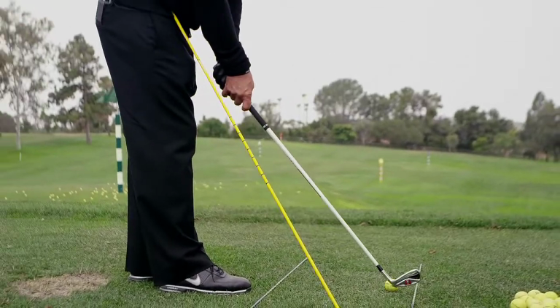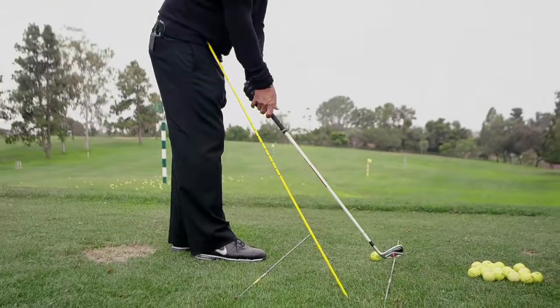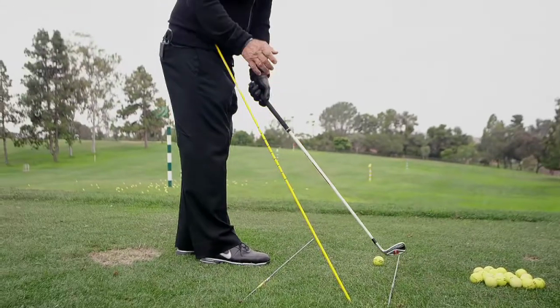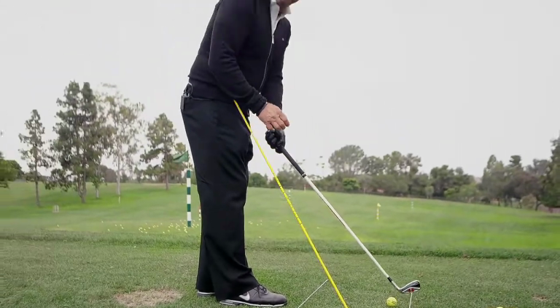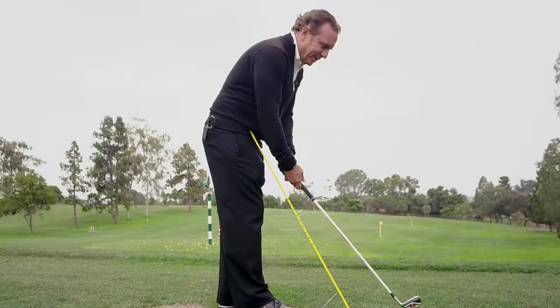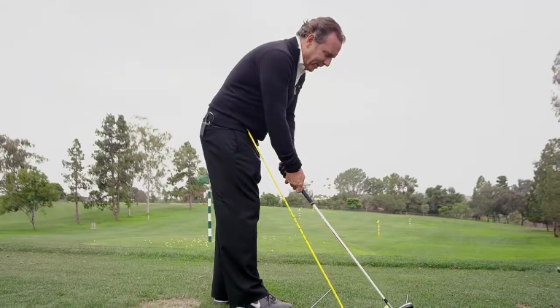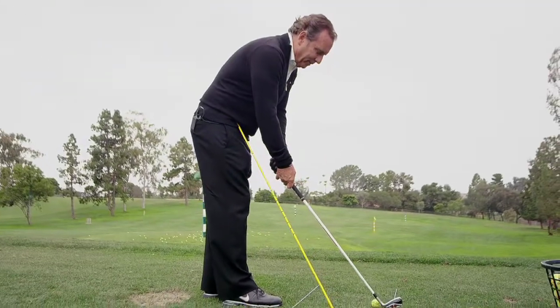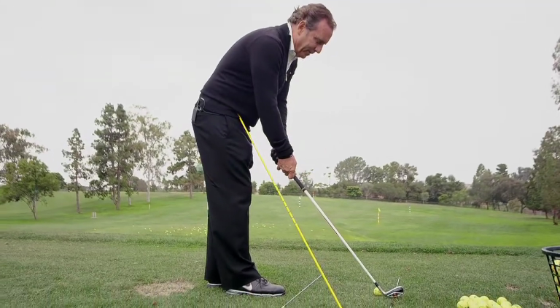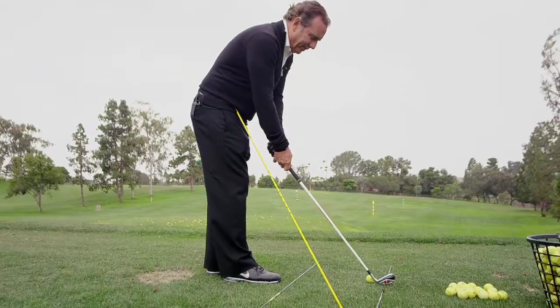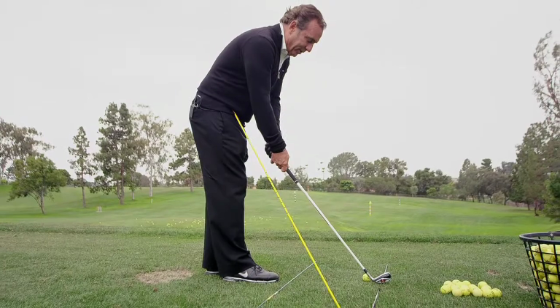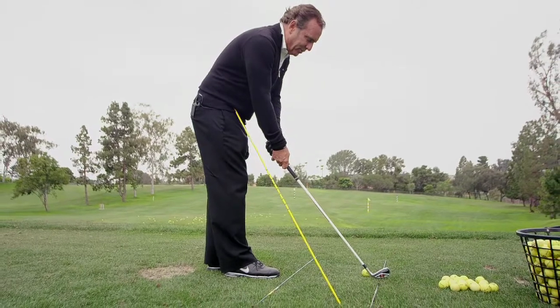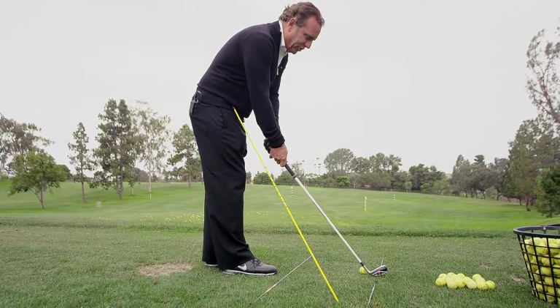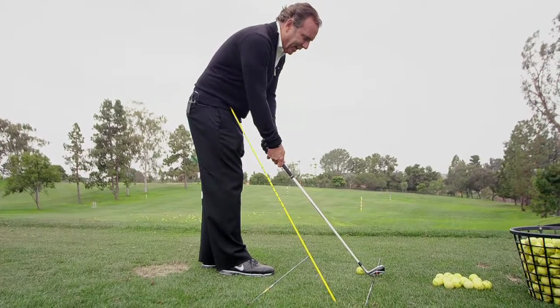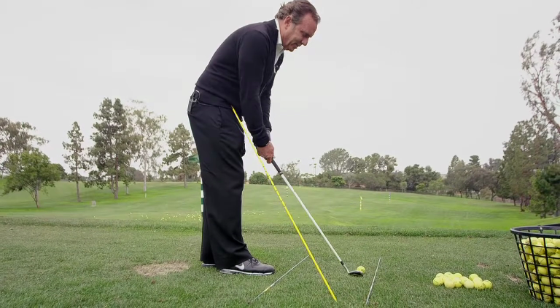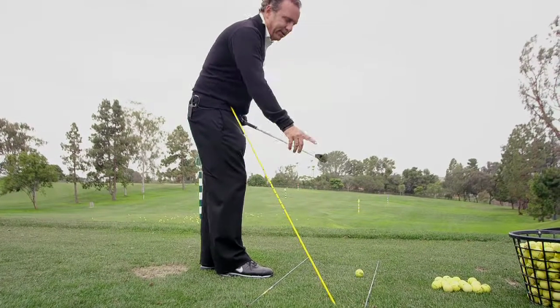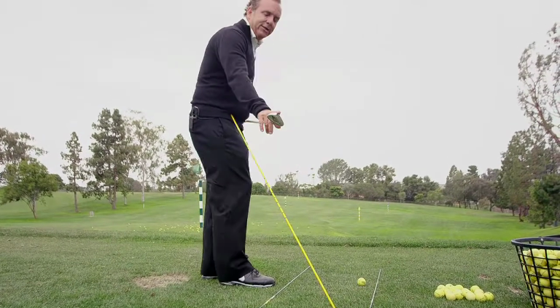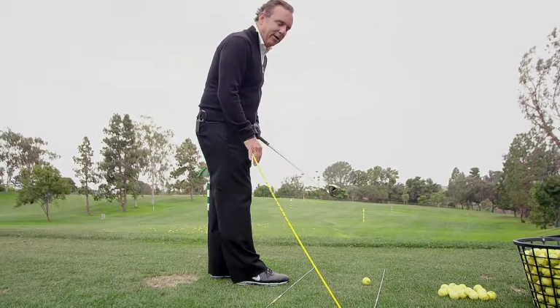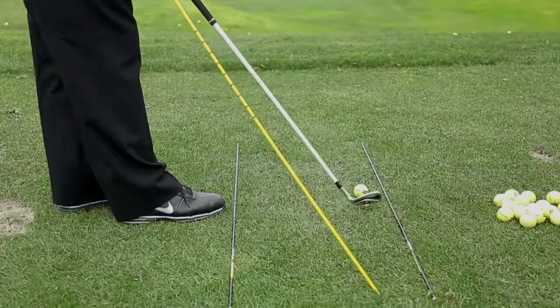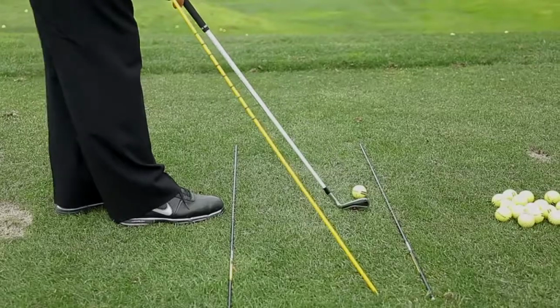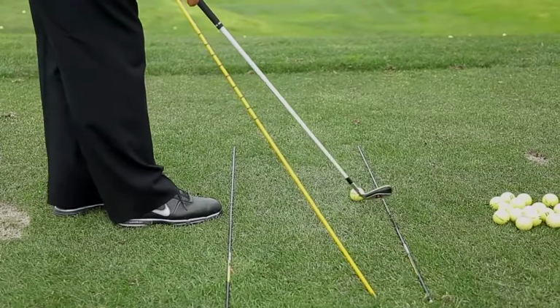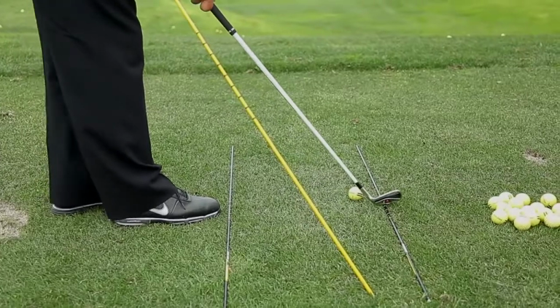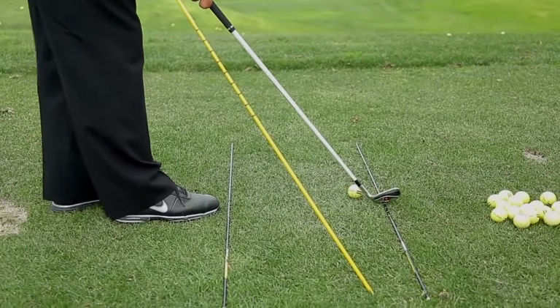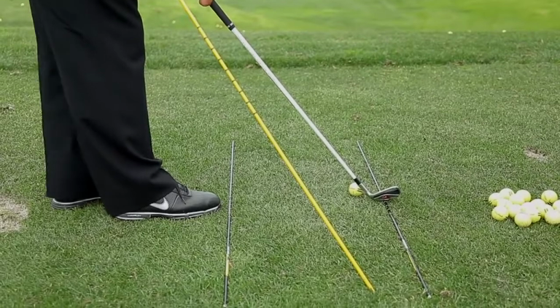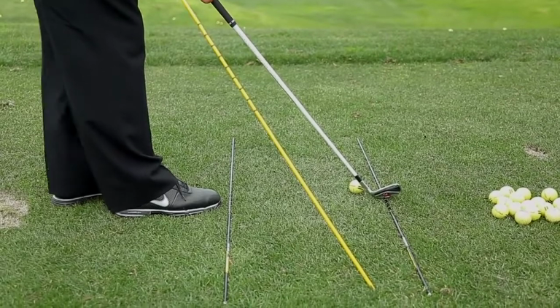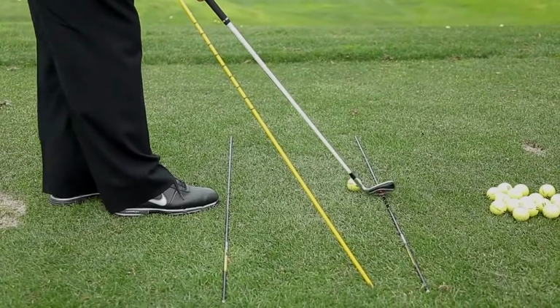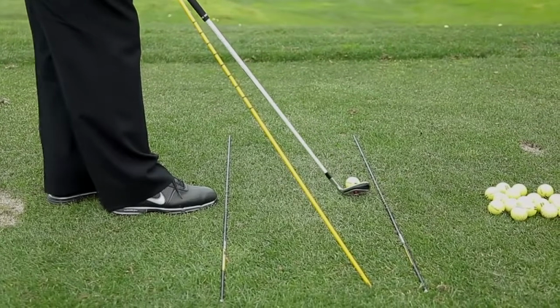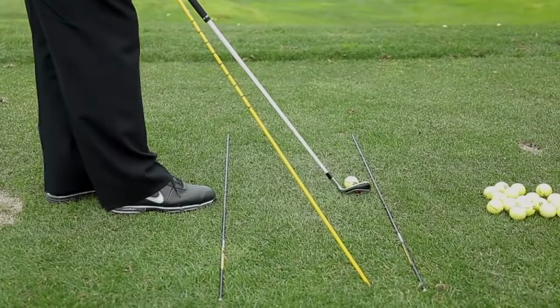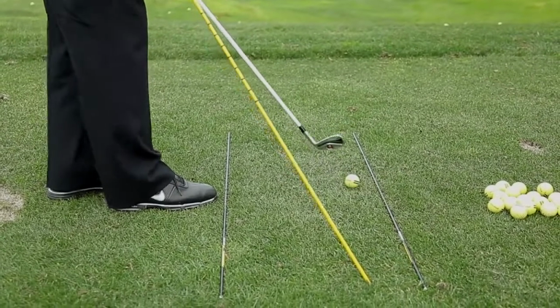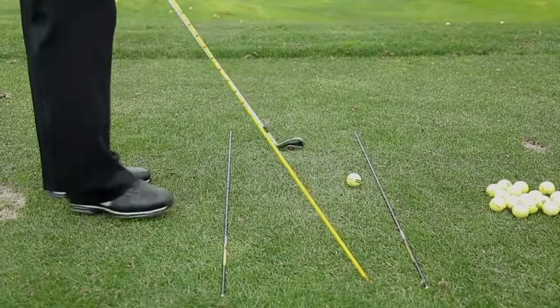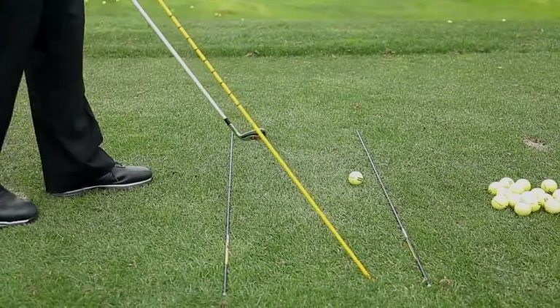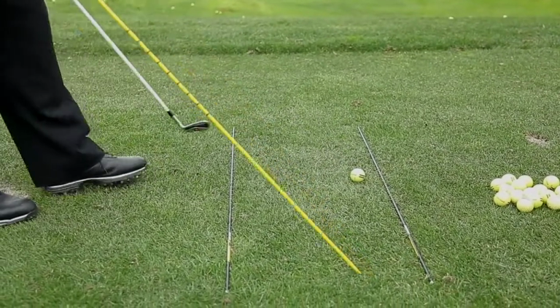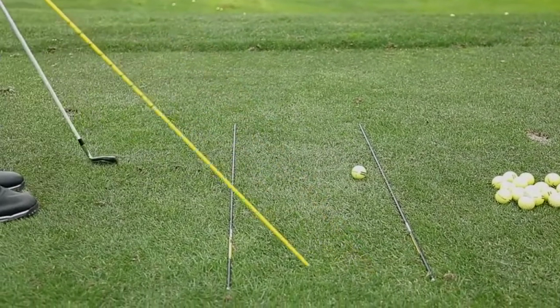A lot of people misalign the club face, and really the best way to check that is to take the leading edge of your club and put it up against a Pro Rod in one of the lines that's there, and then just bring it back to make sure that it's square.